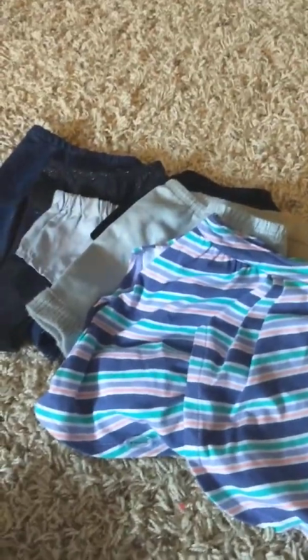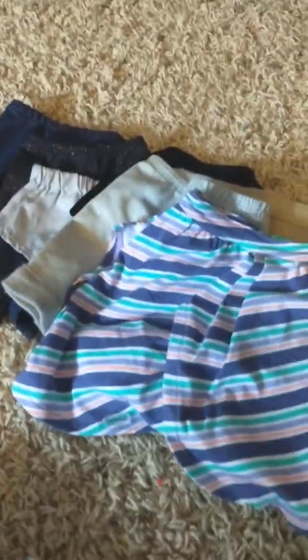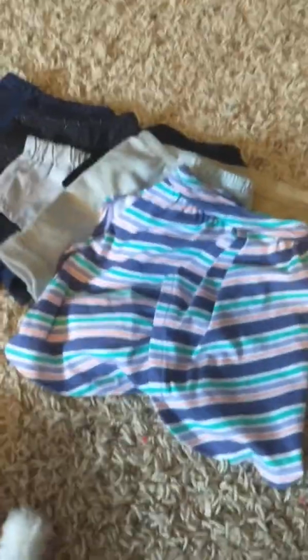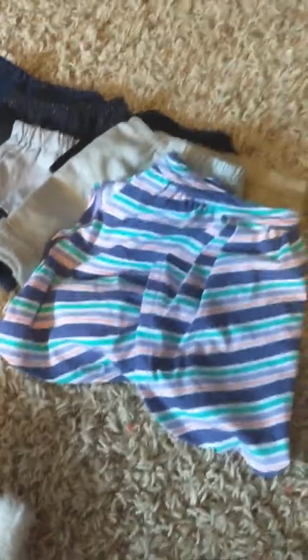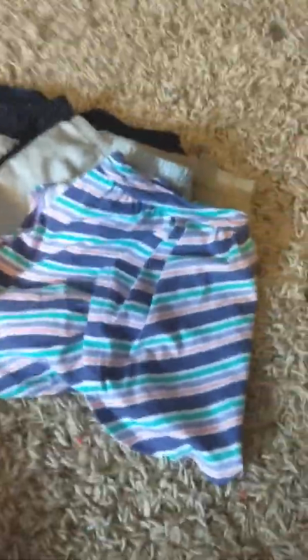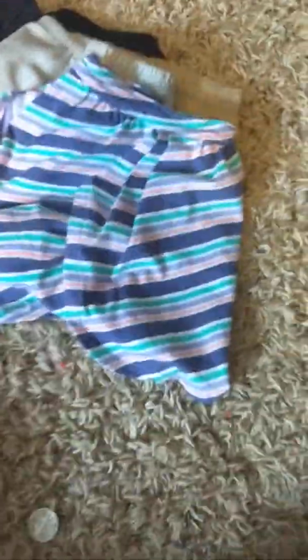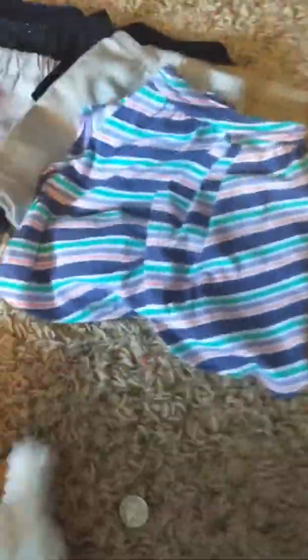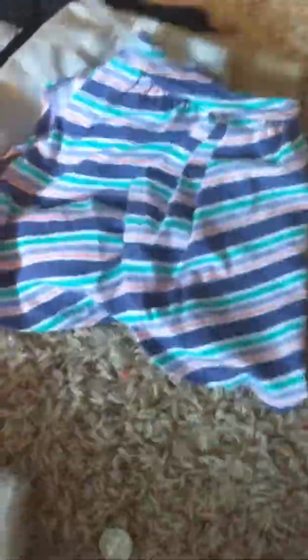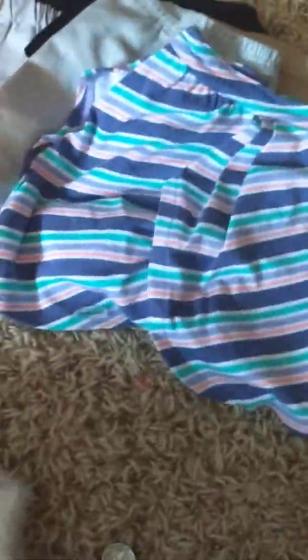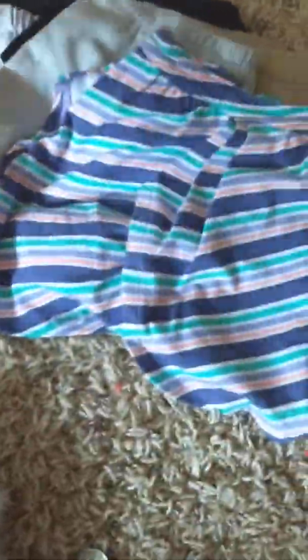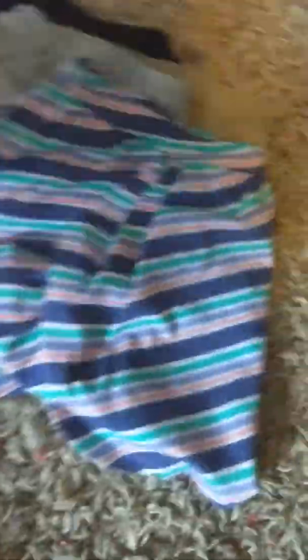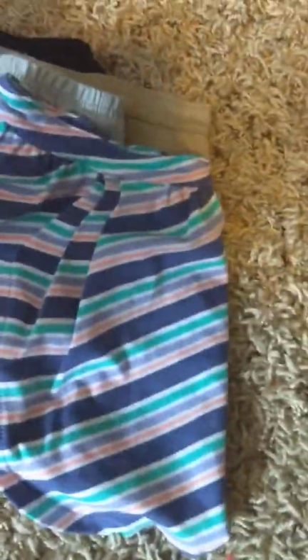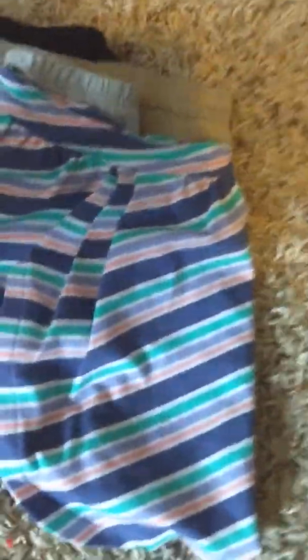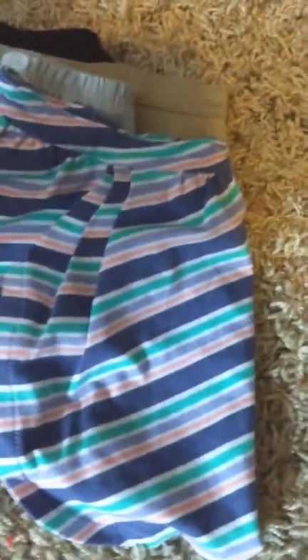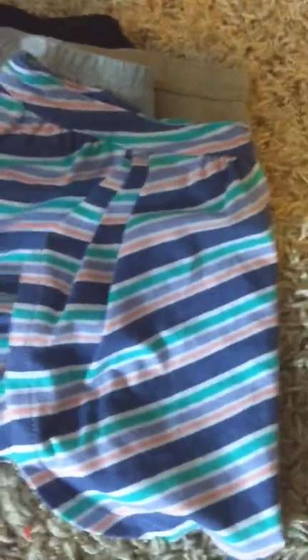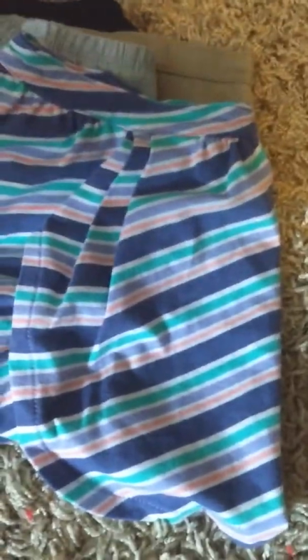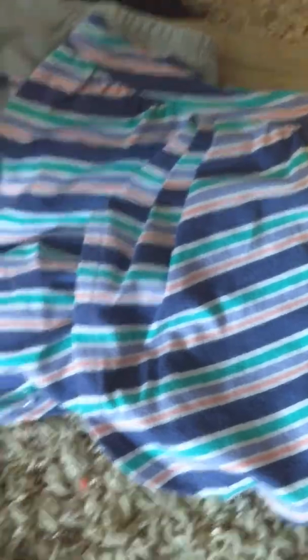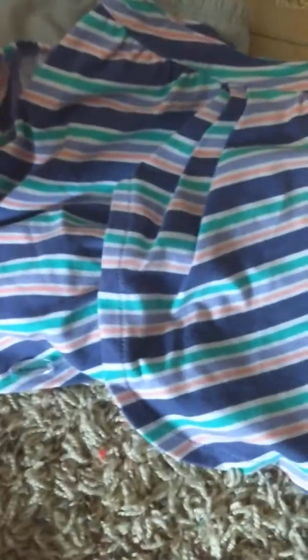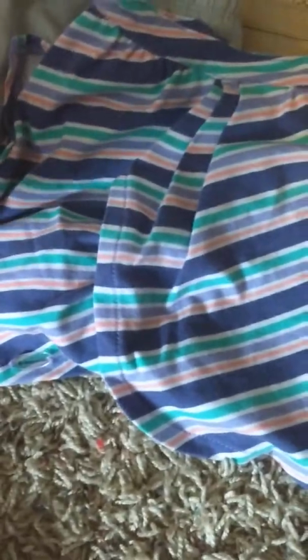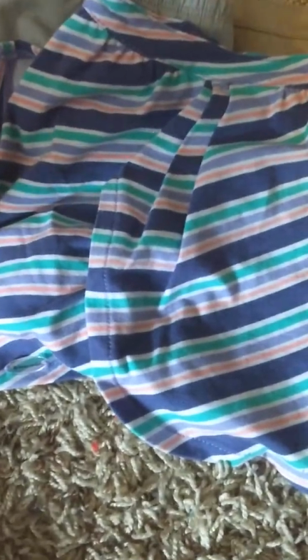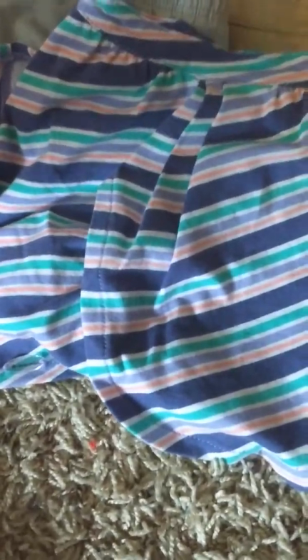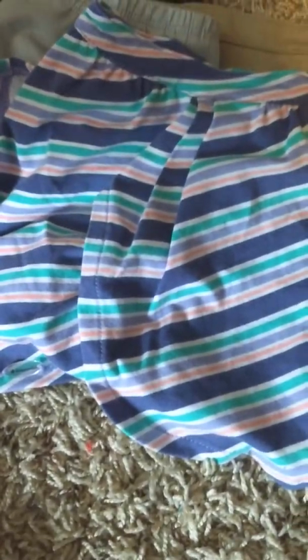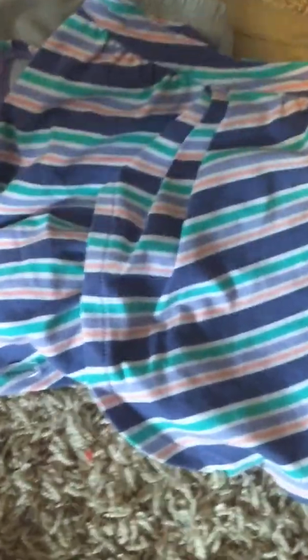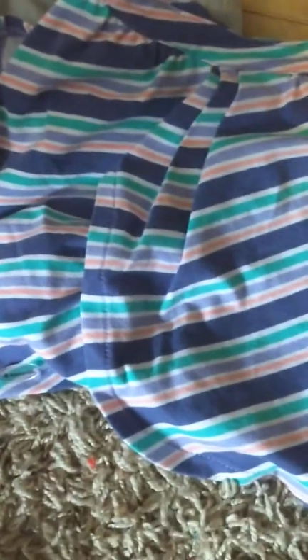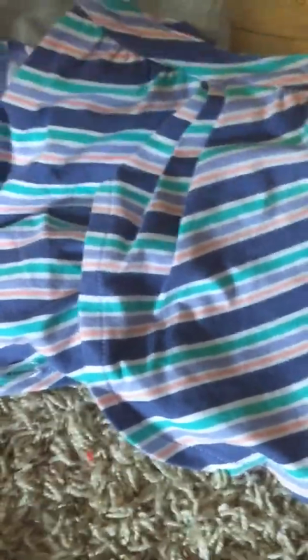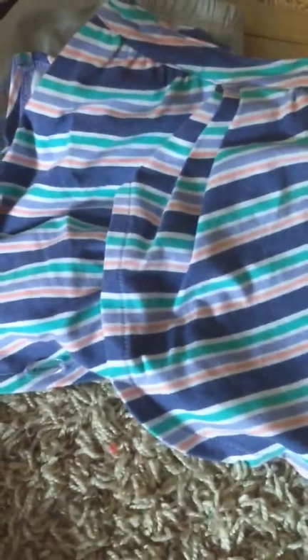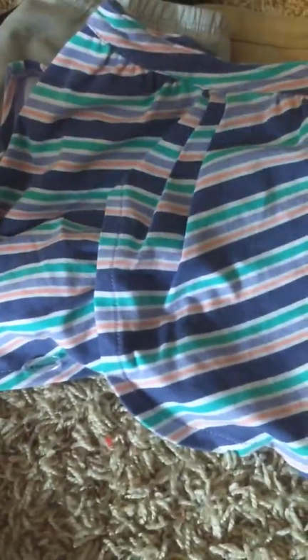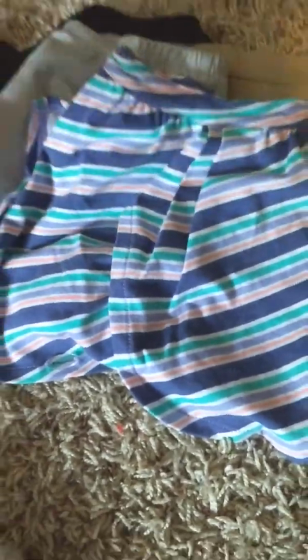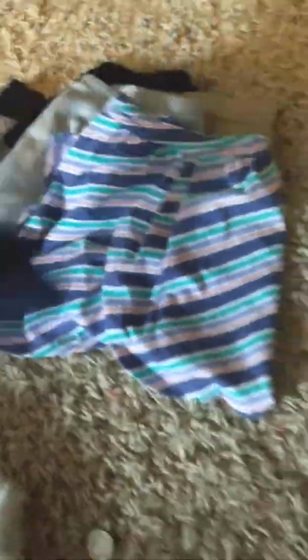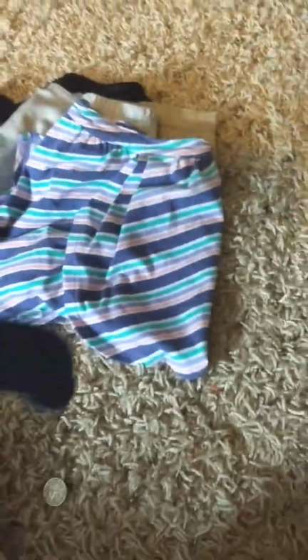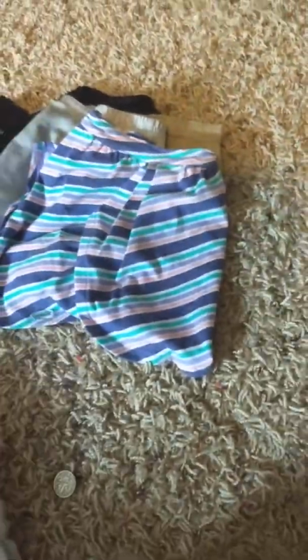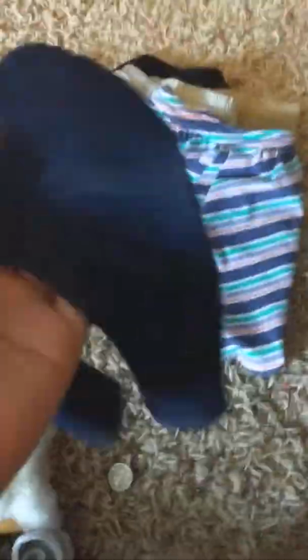So over here I have my pants, skirts, and shorts, so now I'm going to pick one. I think I'm going to want to do some leggings. I think I'm going to do these.